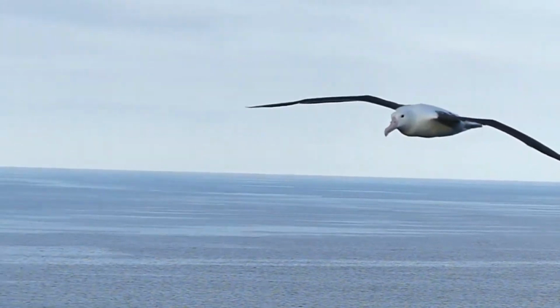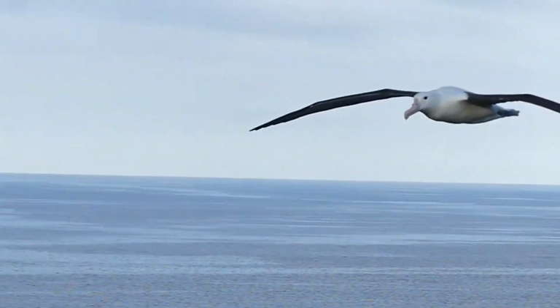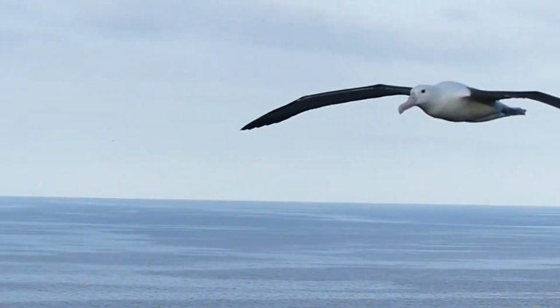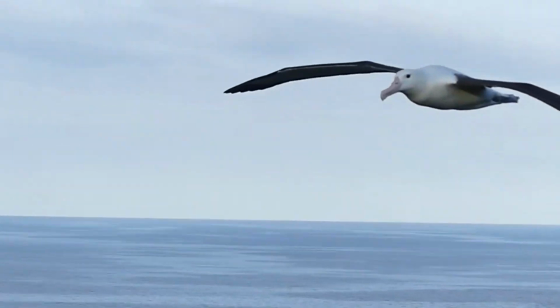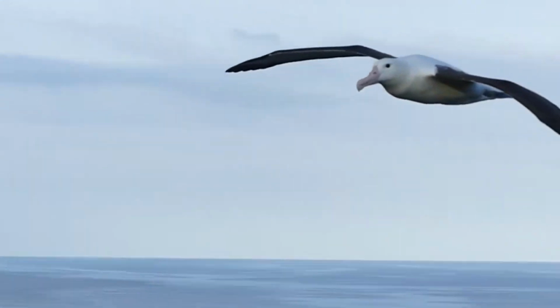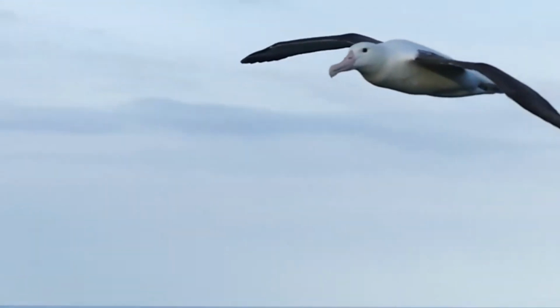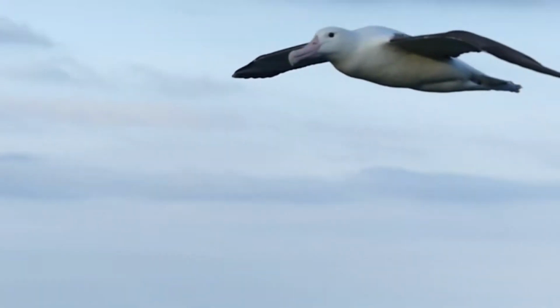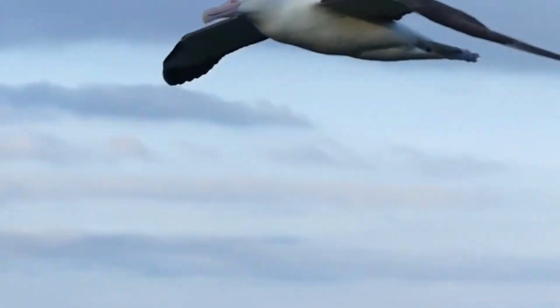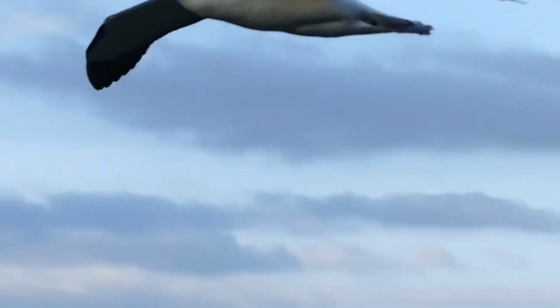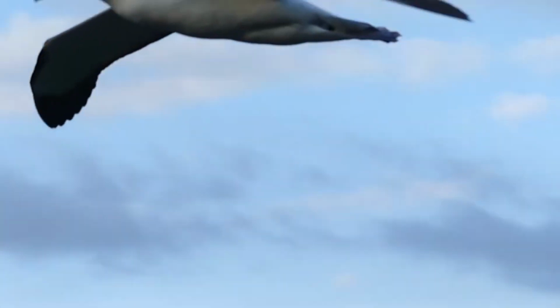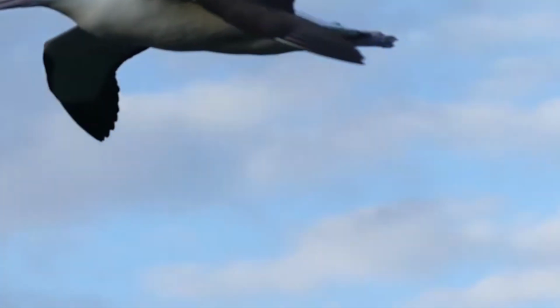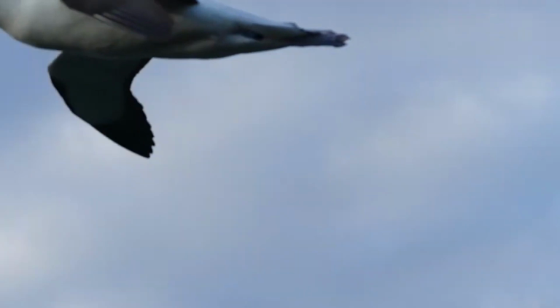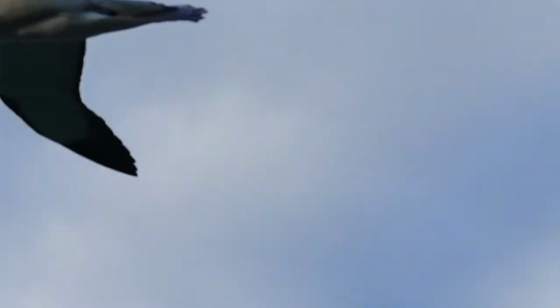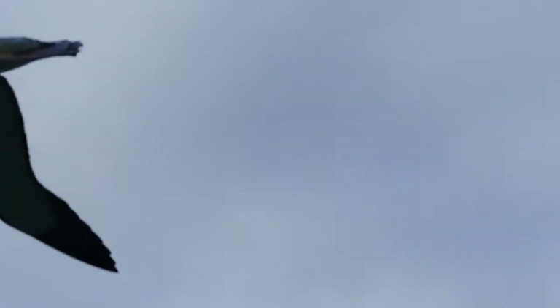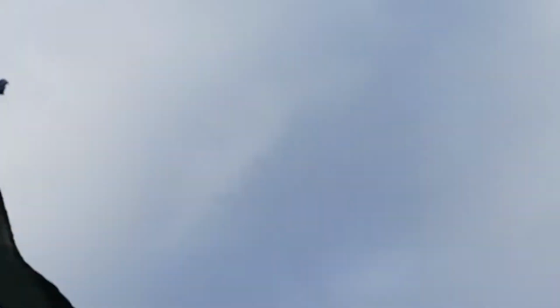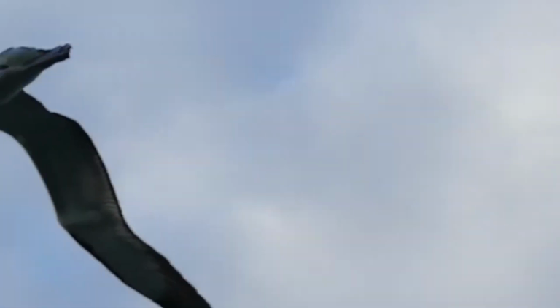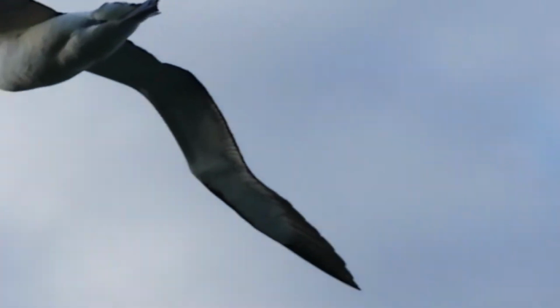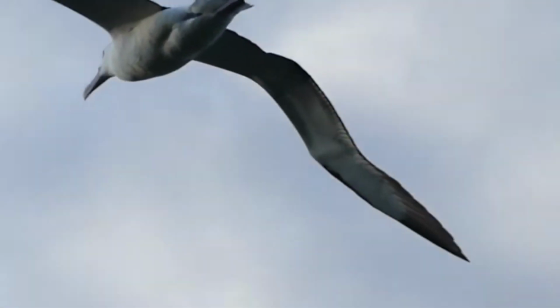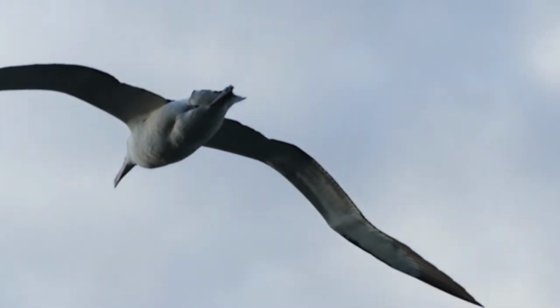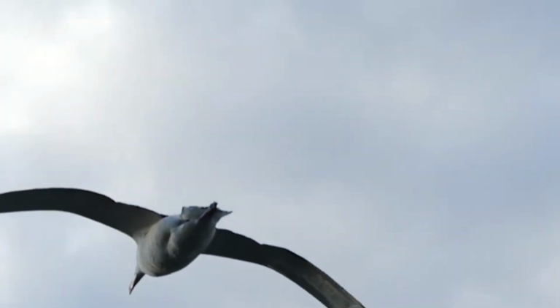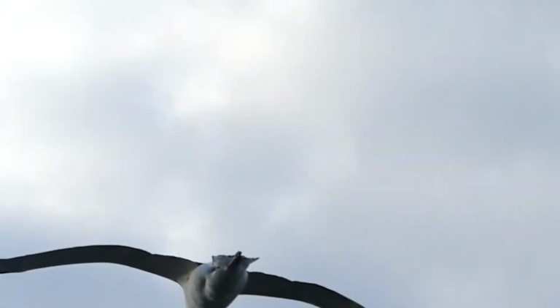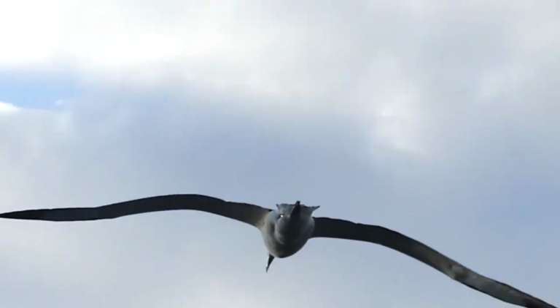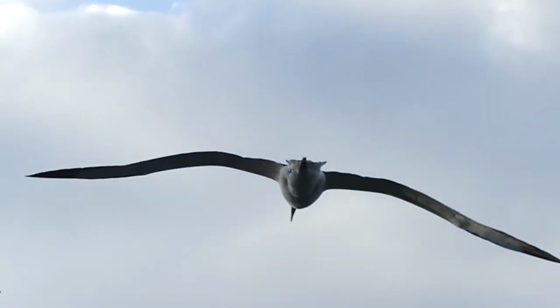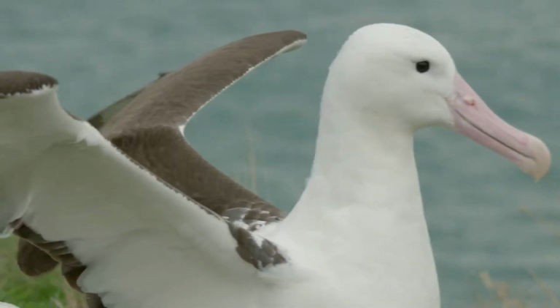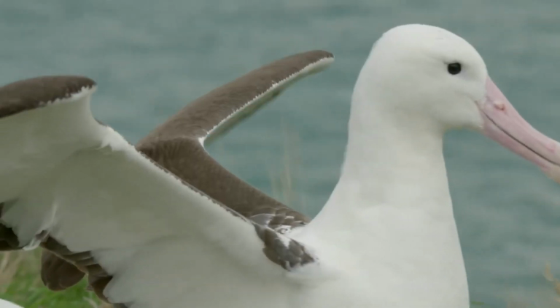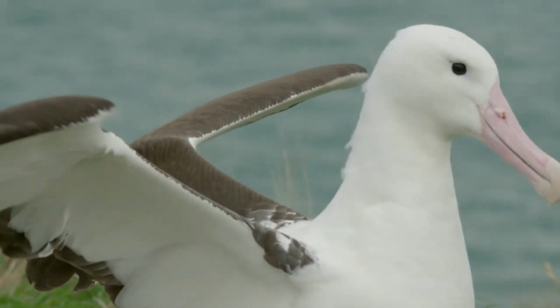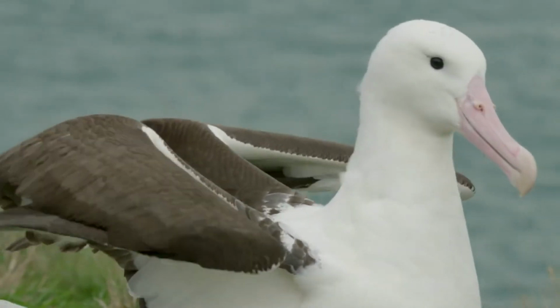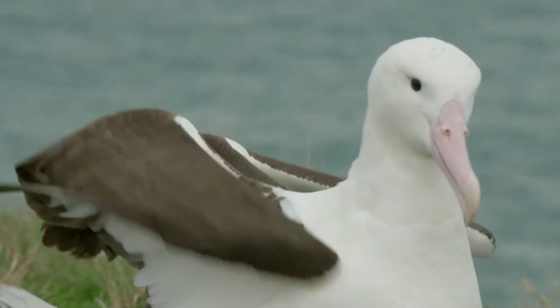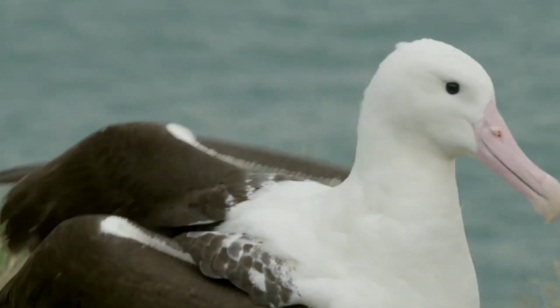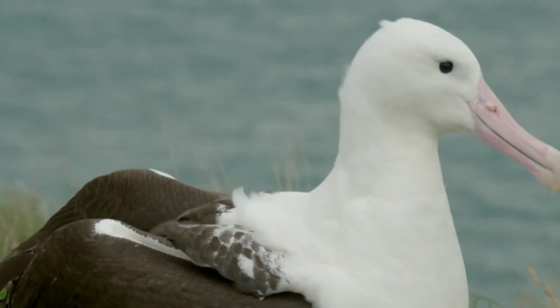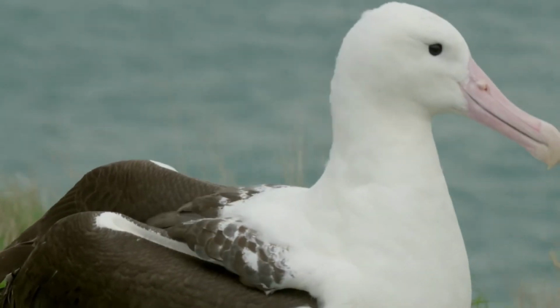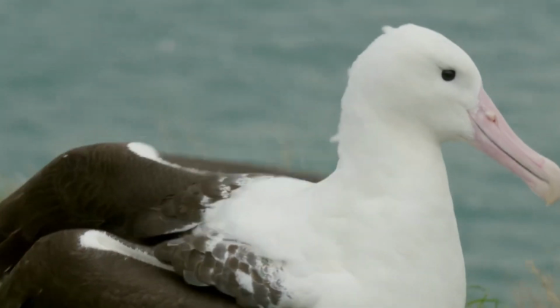The down is dense, lightweight and warm, covering the albatross's body in a continuous layer, while in other birds it grows only along certain lines called pterylae. The warm down of albatrosses is similar in physical properties to swan-down.